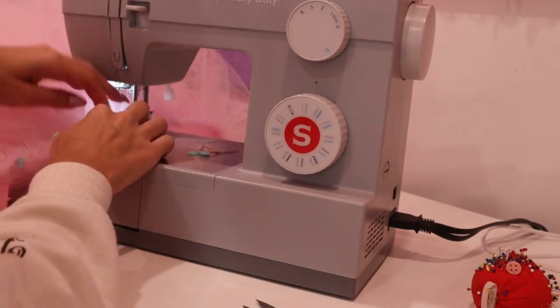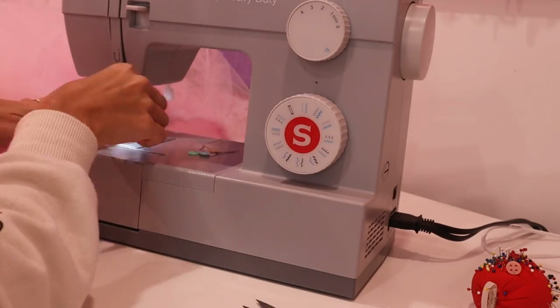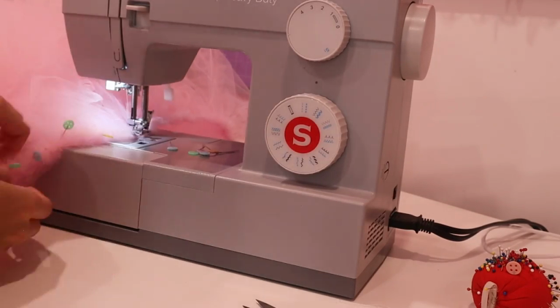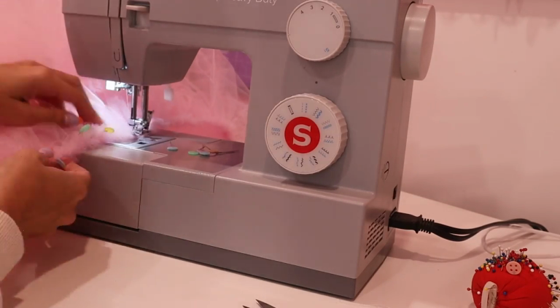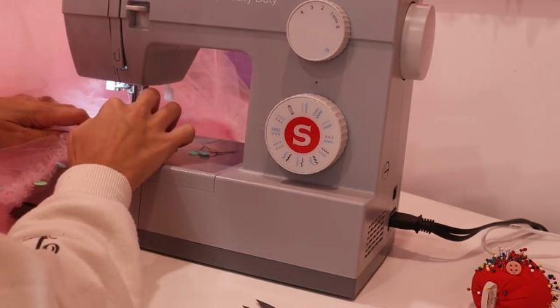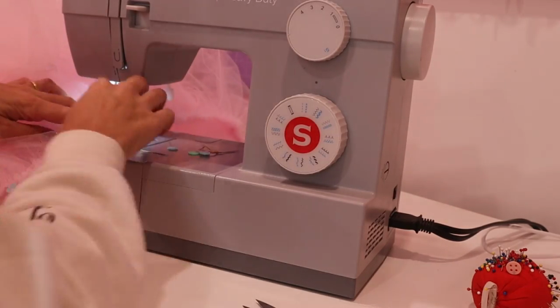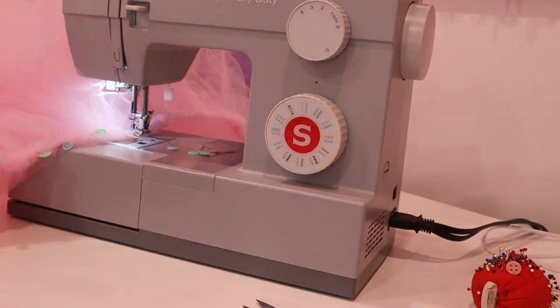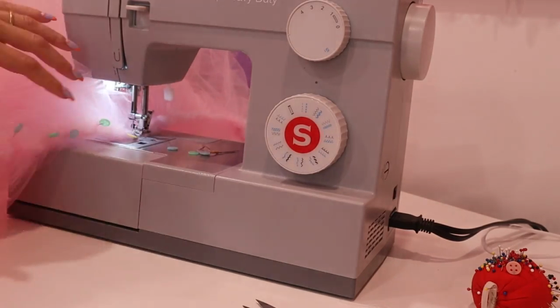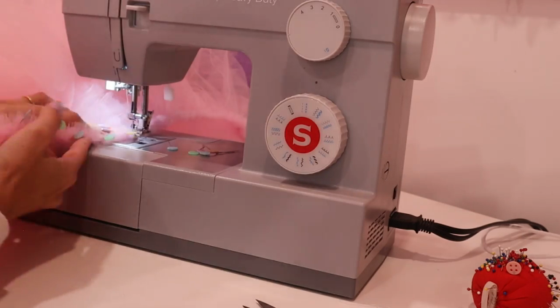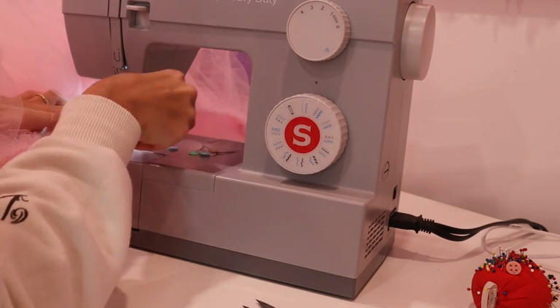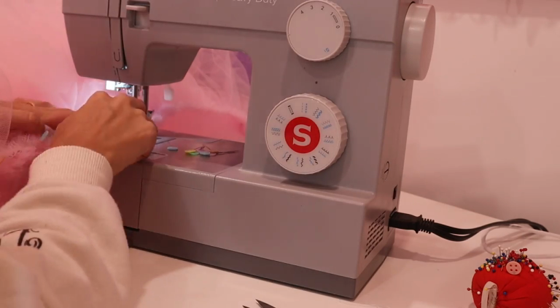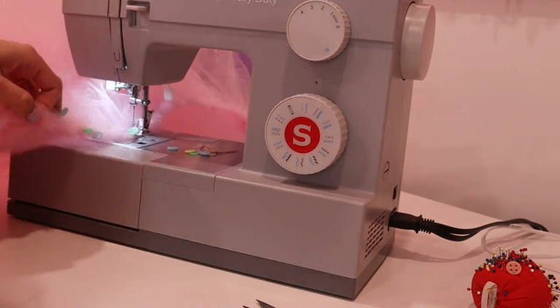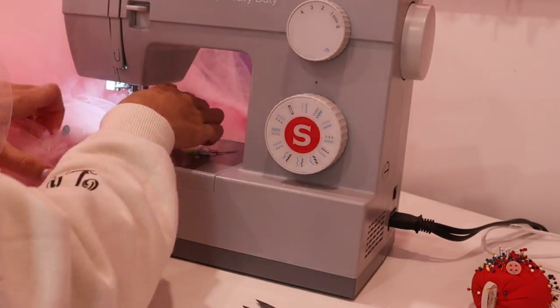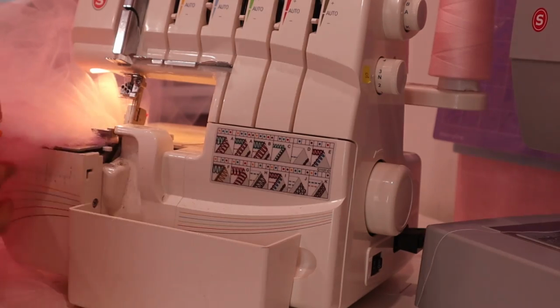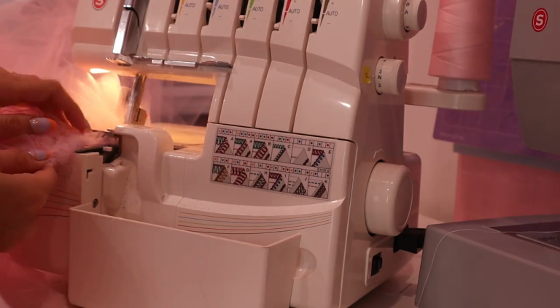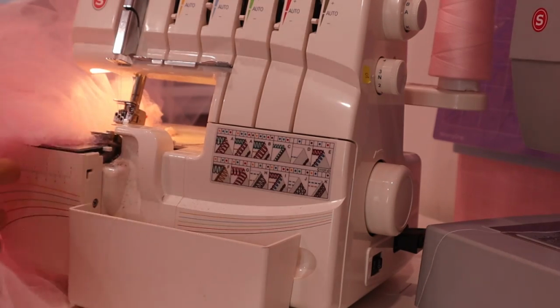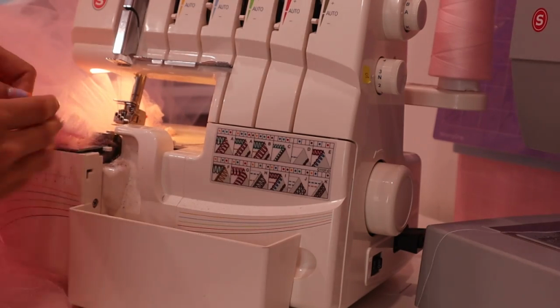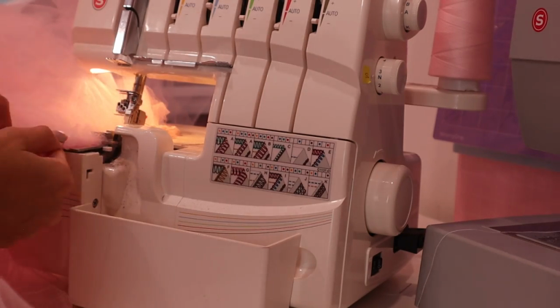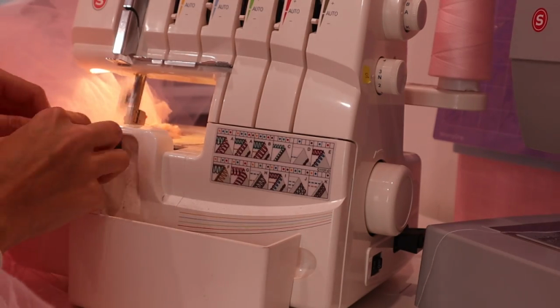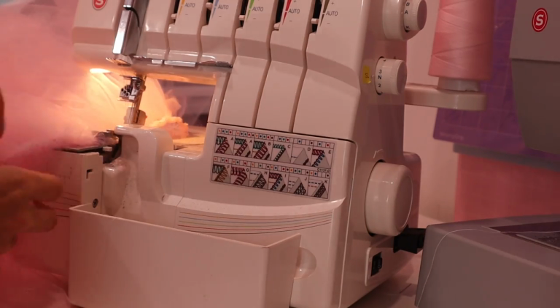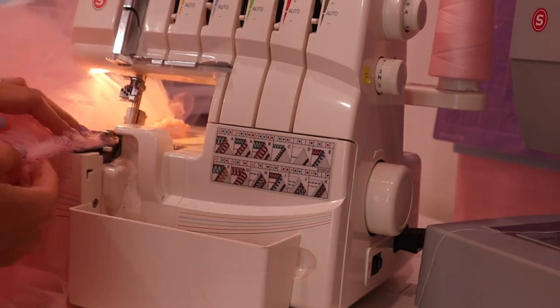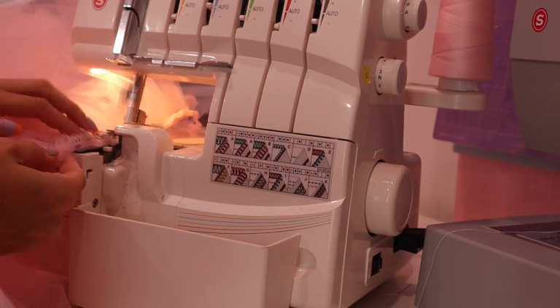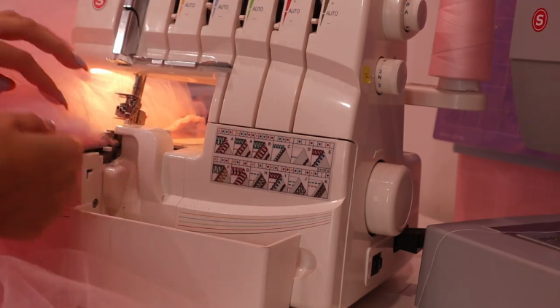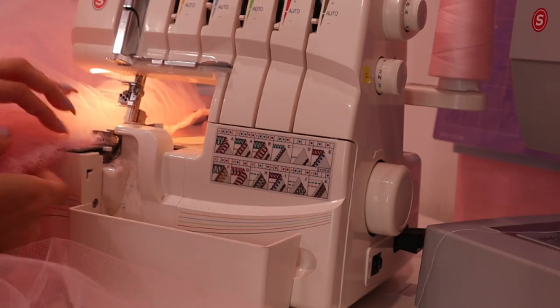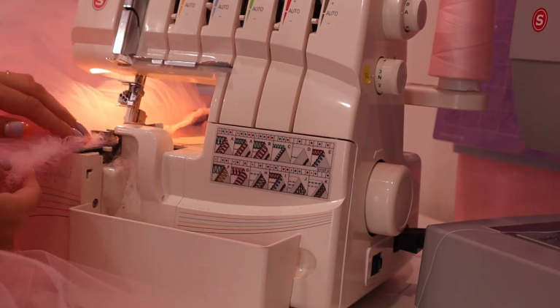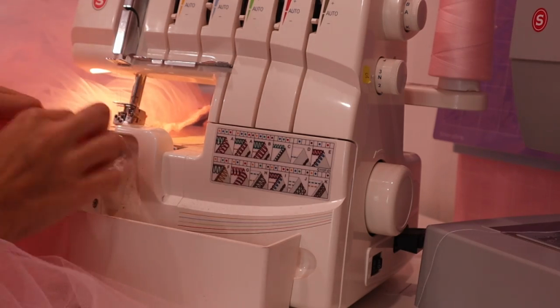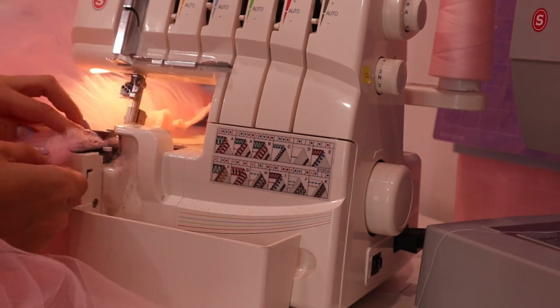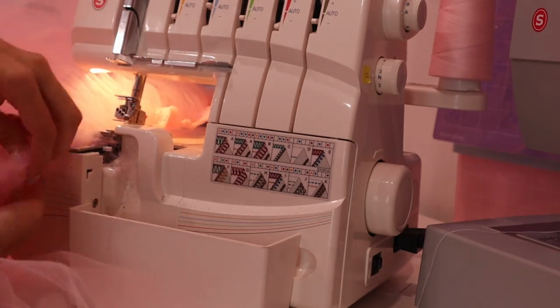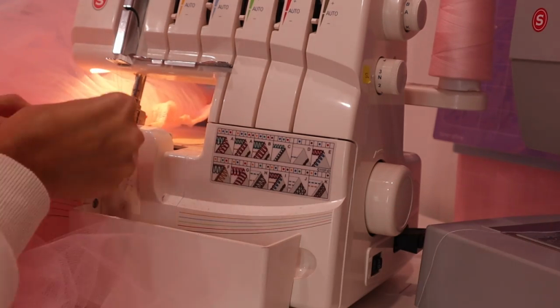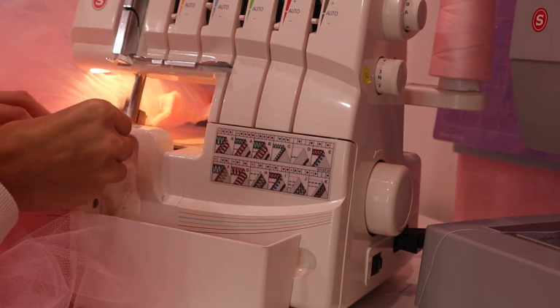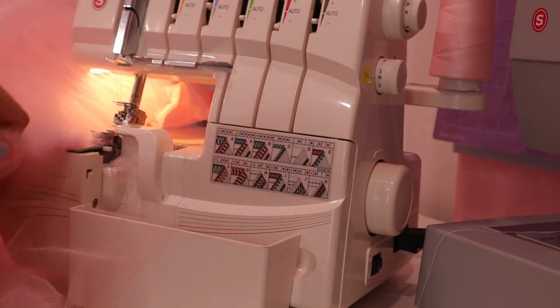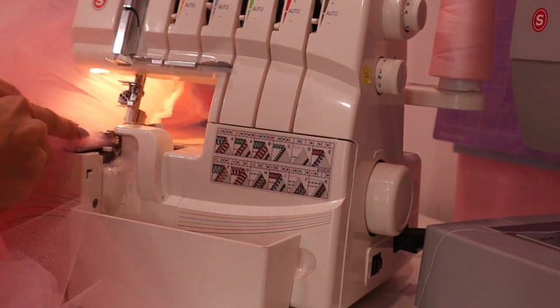Now we're going to pin and sew the four layers together. At this point I was consumed by the tulle and couldn't stand staying in this office anymore. Then we're going to serge it — this is just an optional step; I just like to reduce the bulk and make everything sit nice and neat.